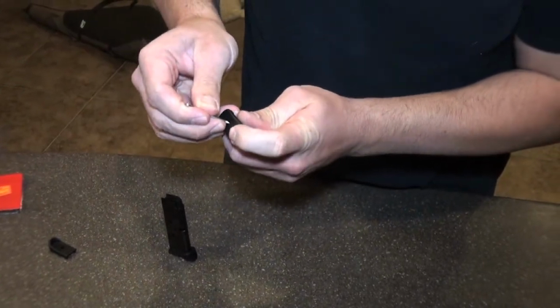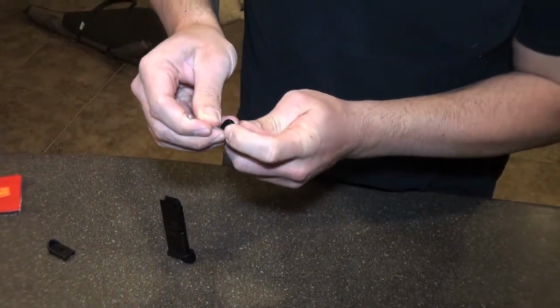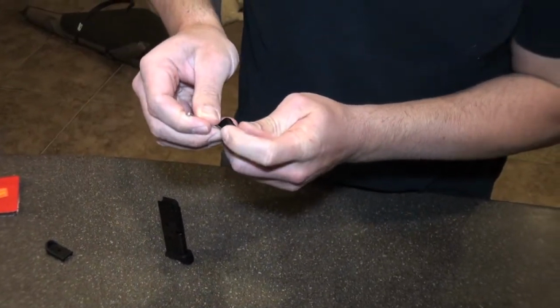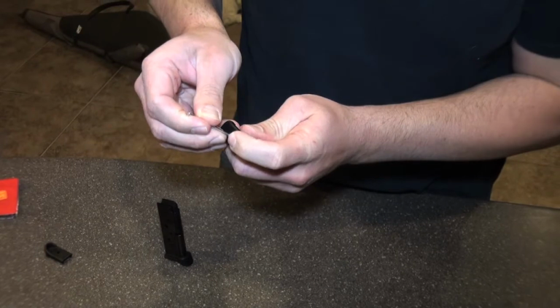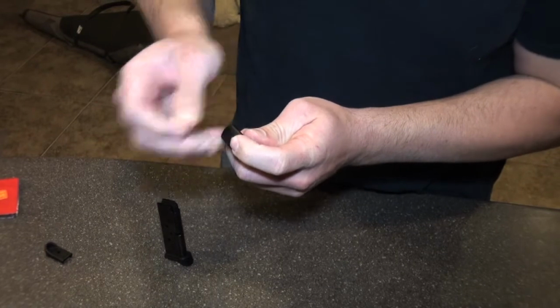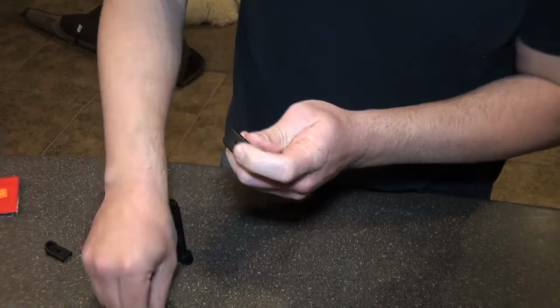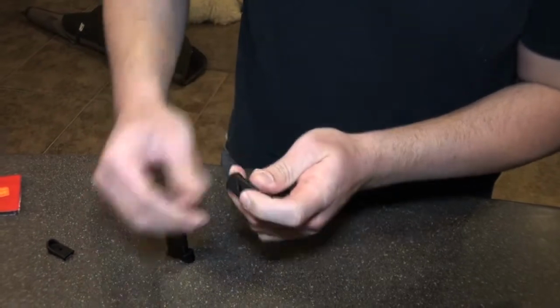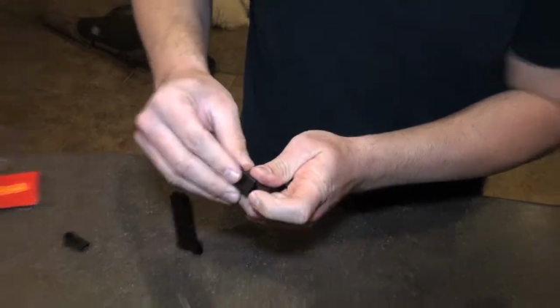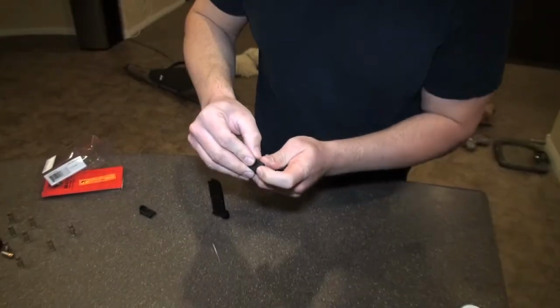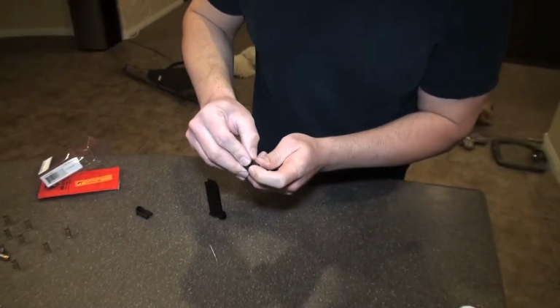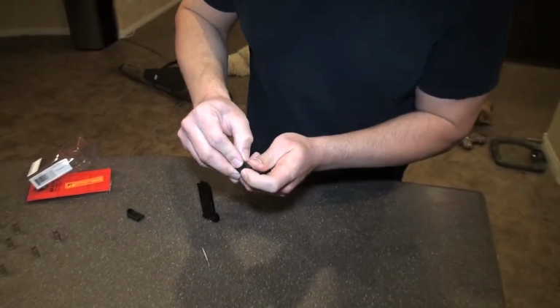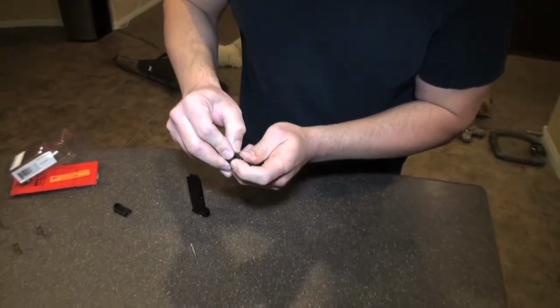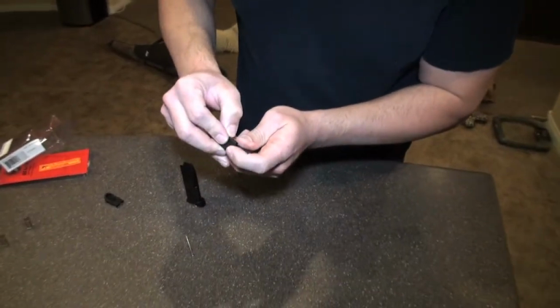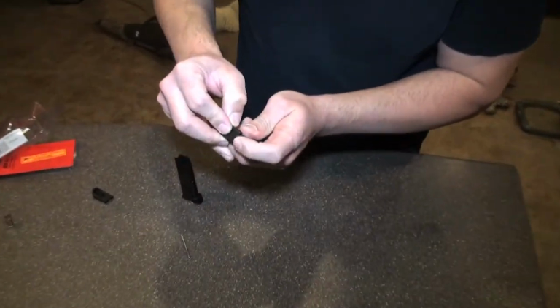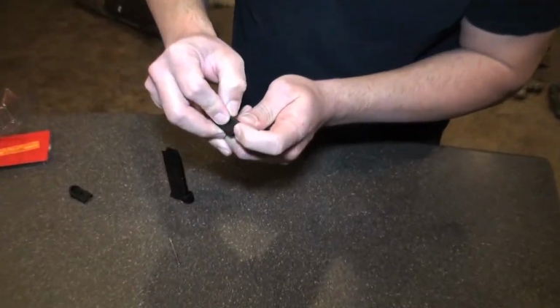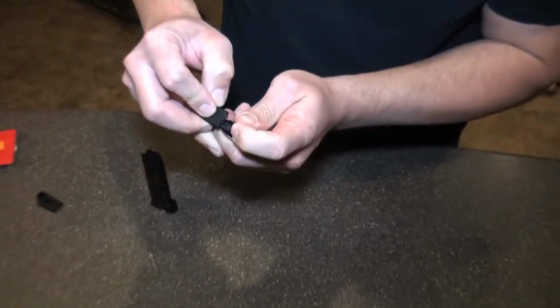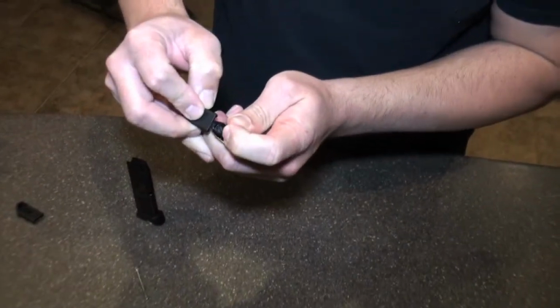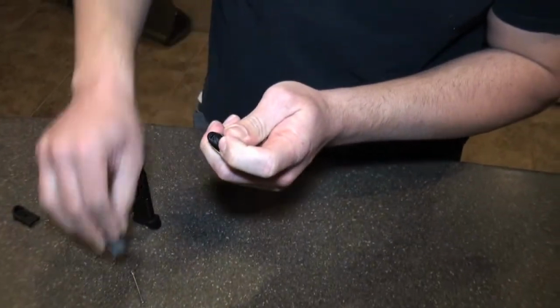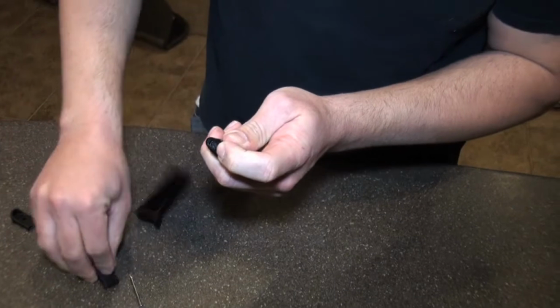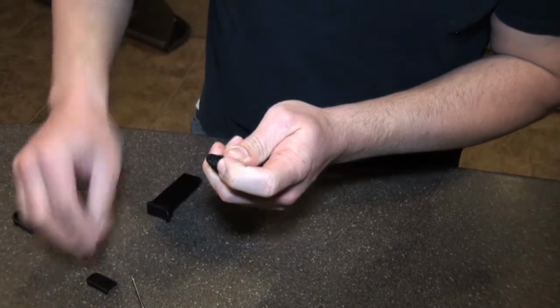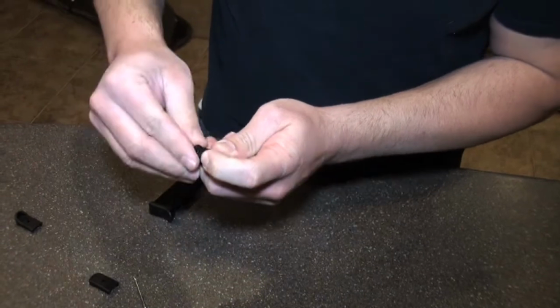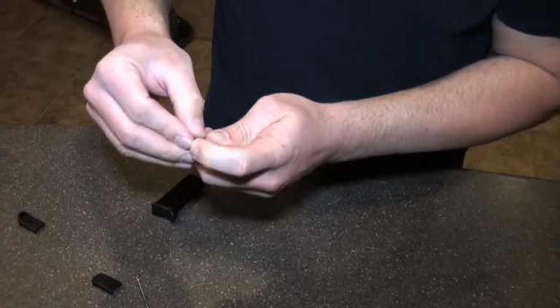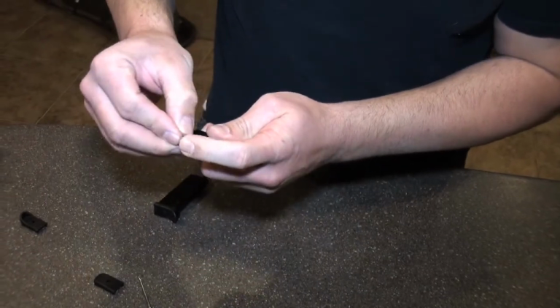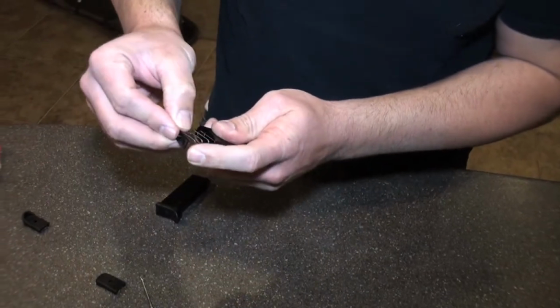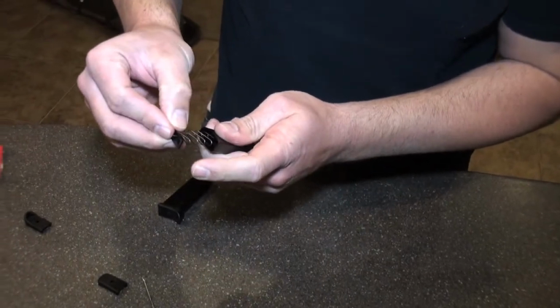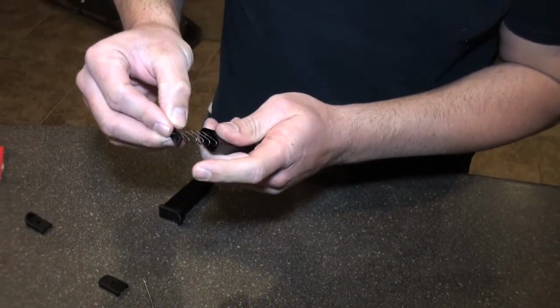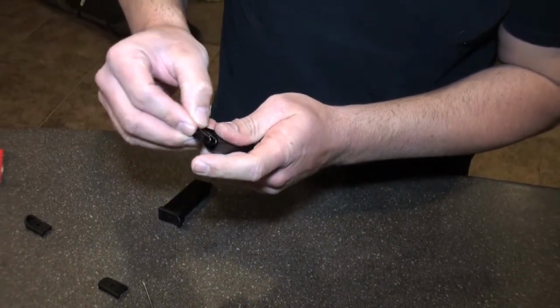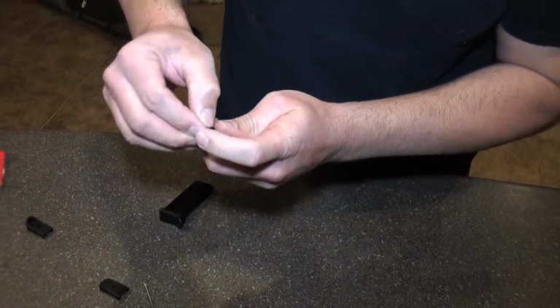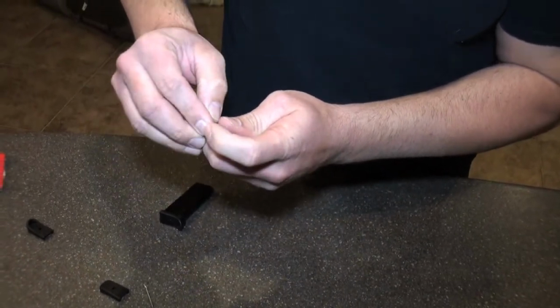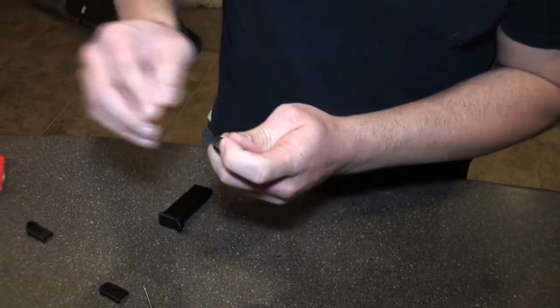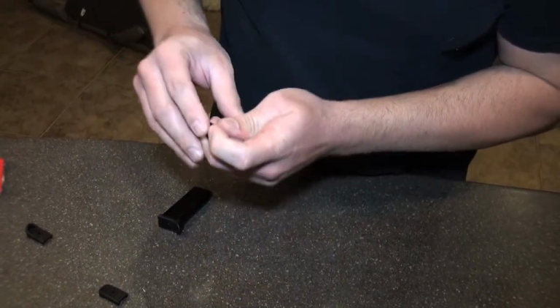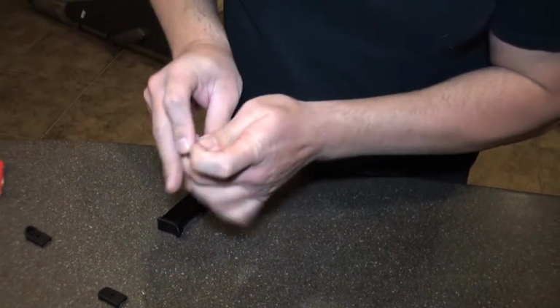Push it in. Now put your finger here because the spring will fly out unless you have your finger there. Here's the spring — it'll come out all the way if you need to clean it. Push it back in.